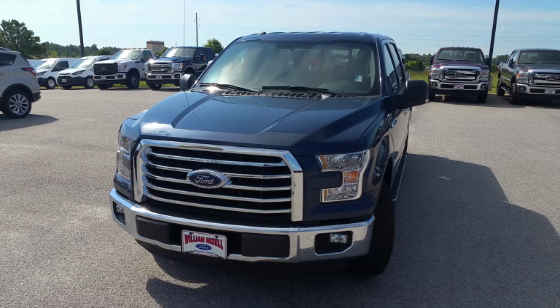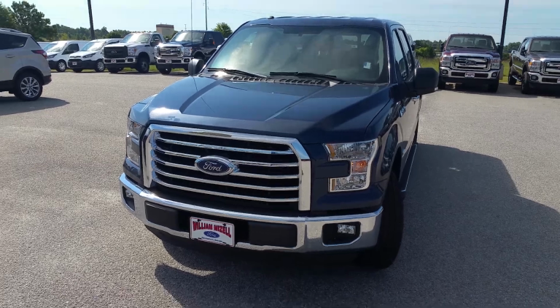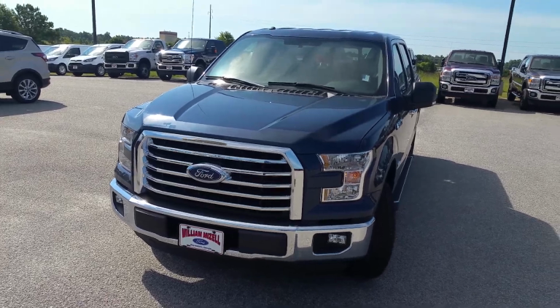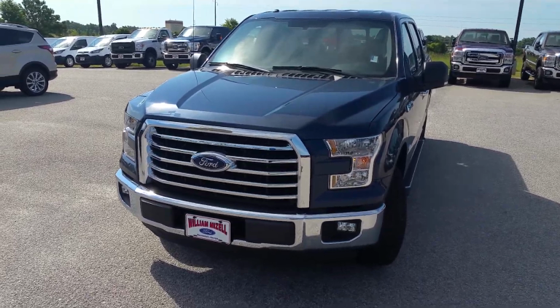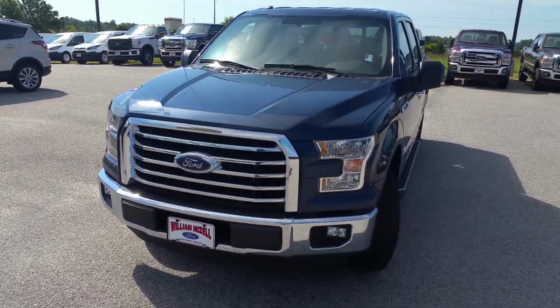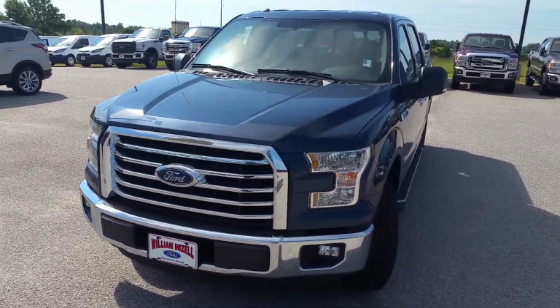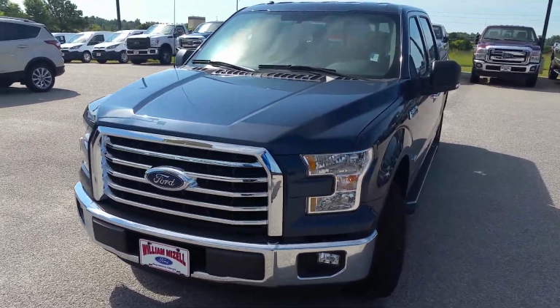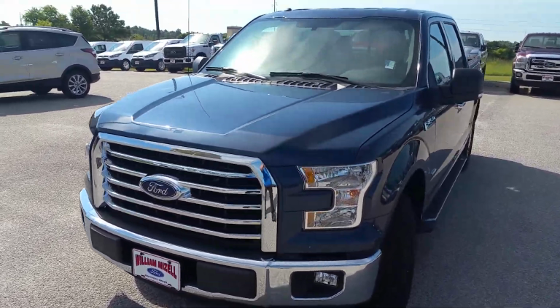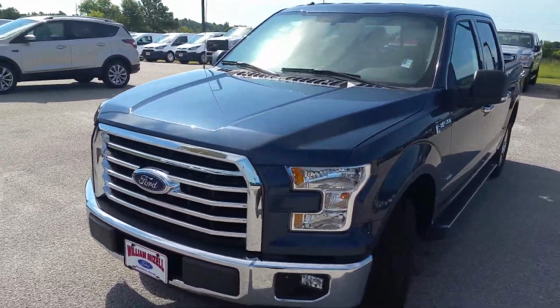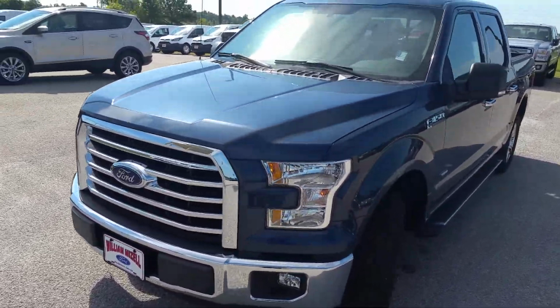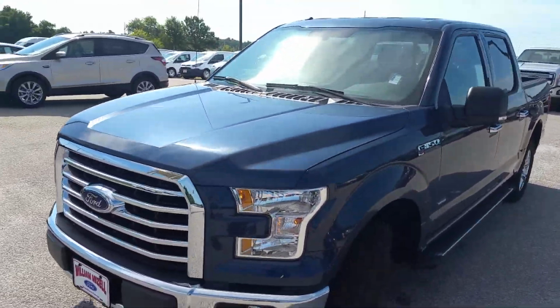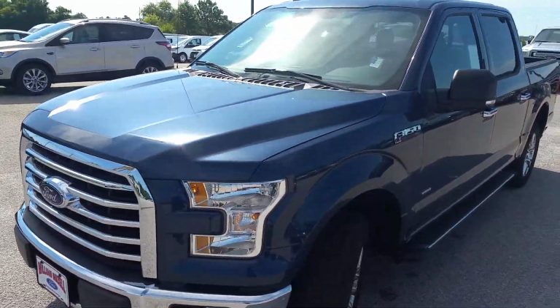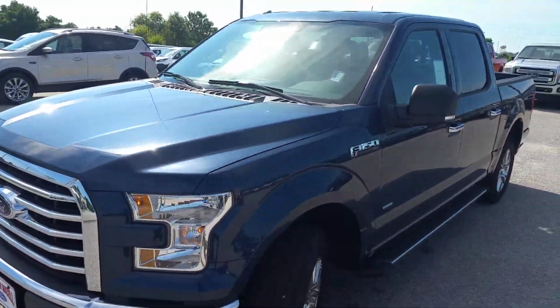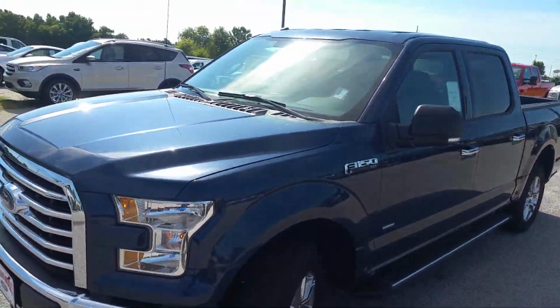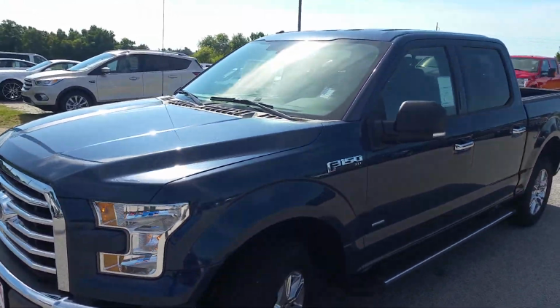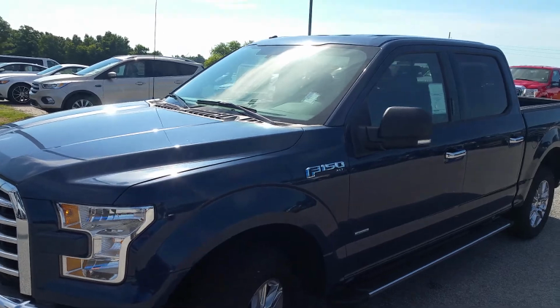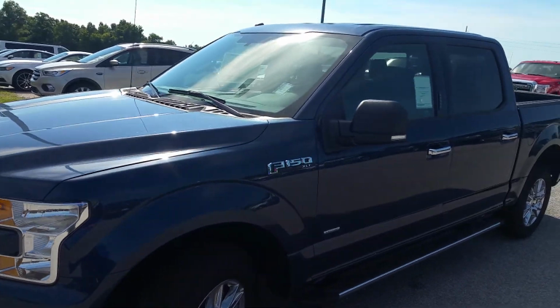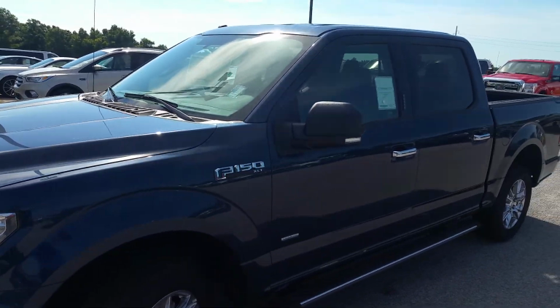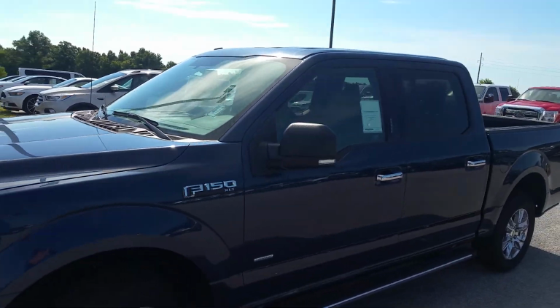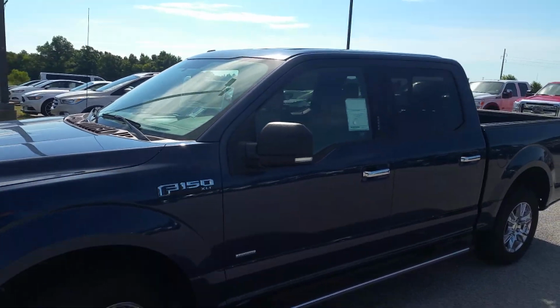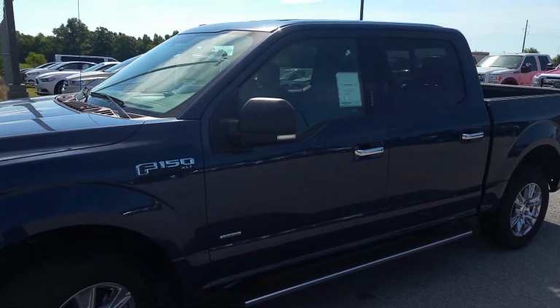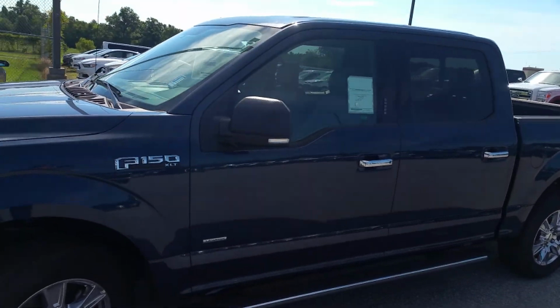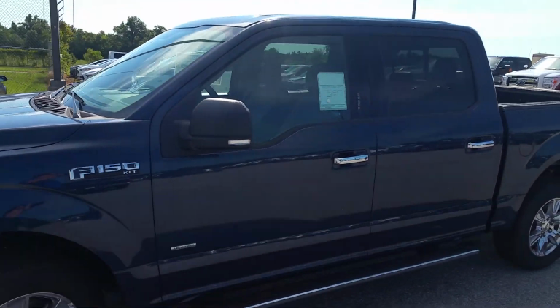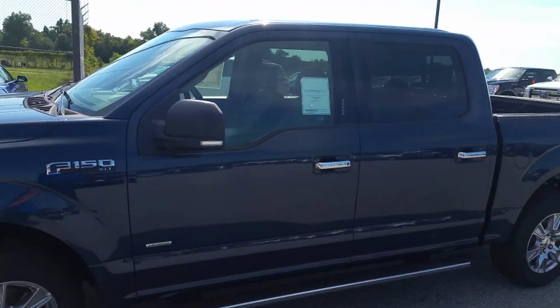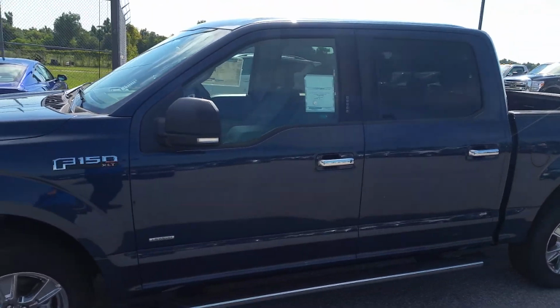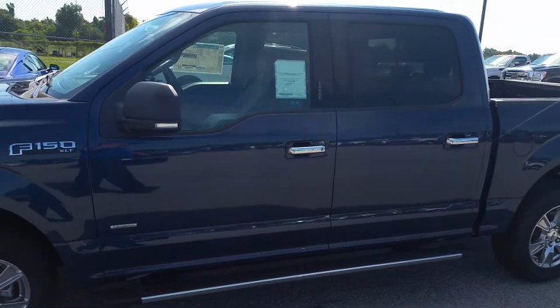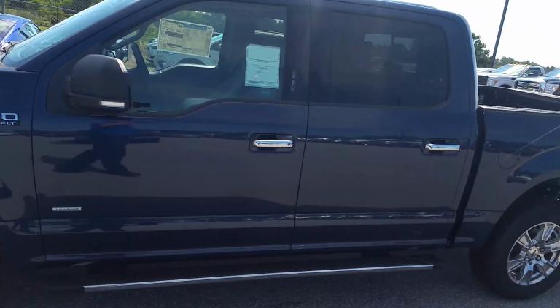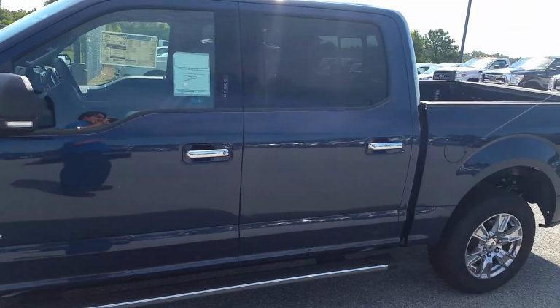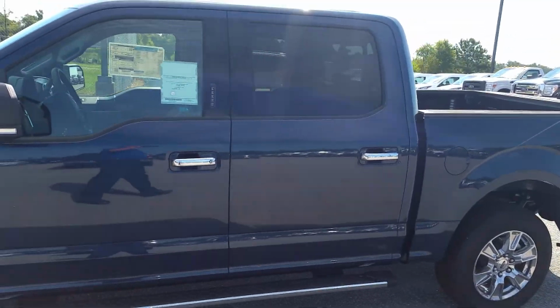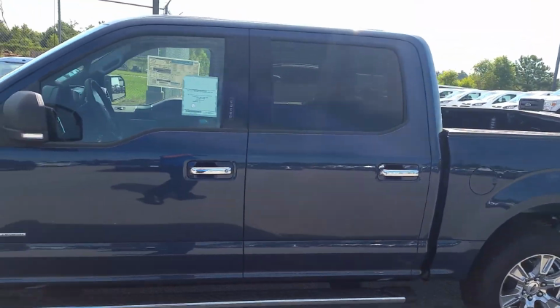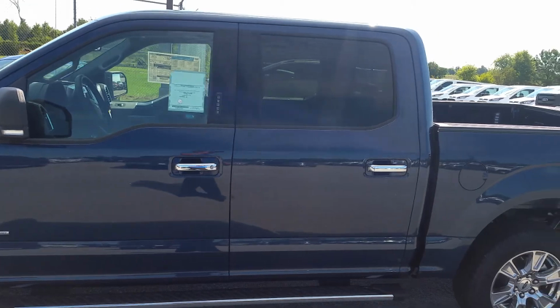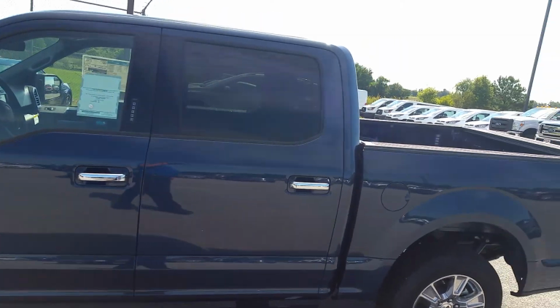Hi there, this is David Leining from Mizell Ford here in Waynesboro, Georgia. Here's your F-150 XLT Super Crew Cab with a 2.7 EcoBoost V6 engine on there.